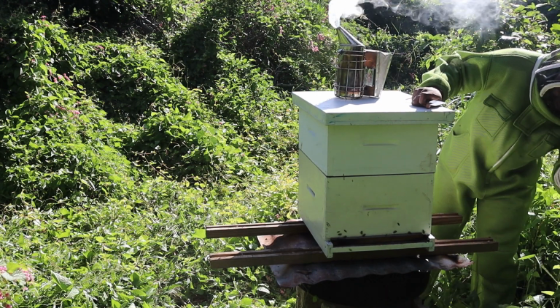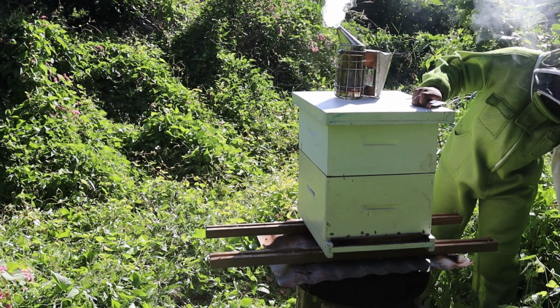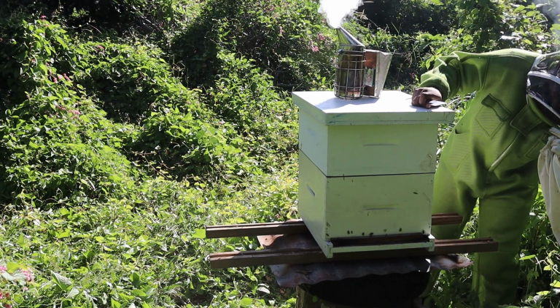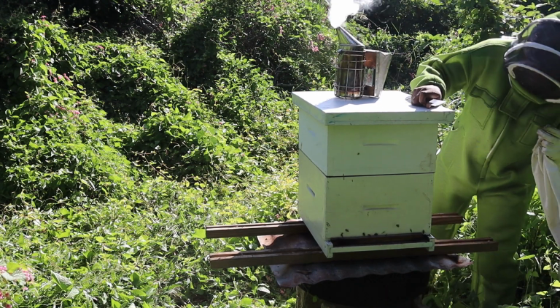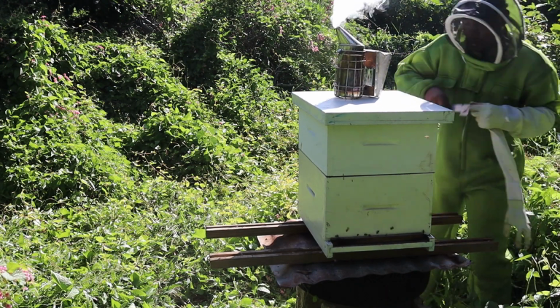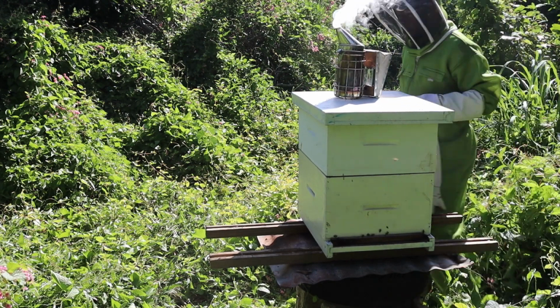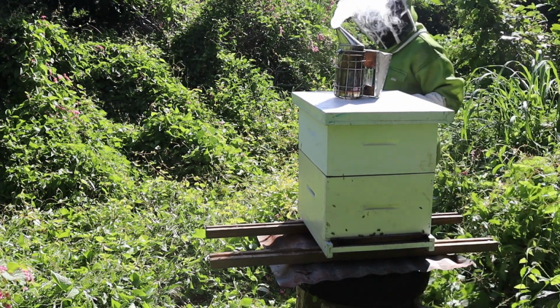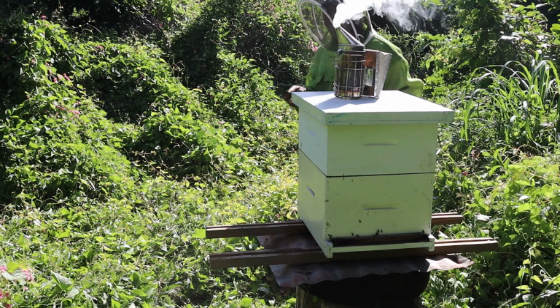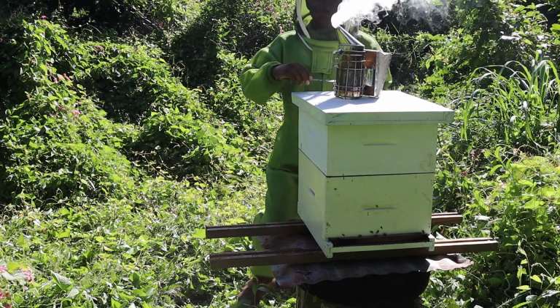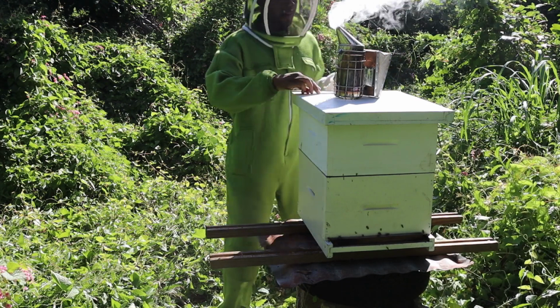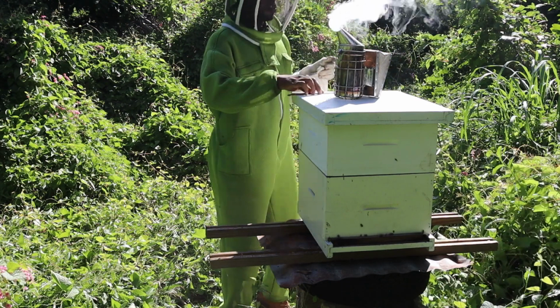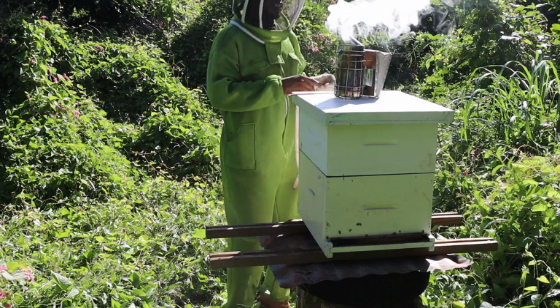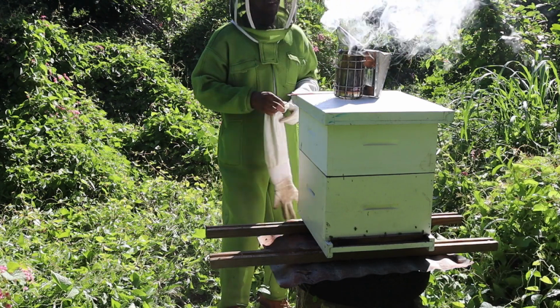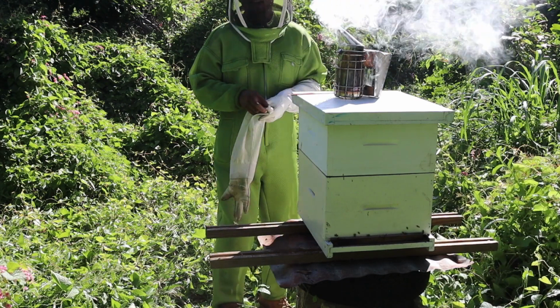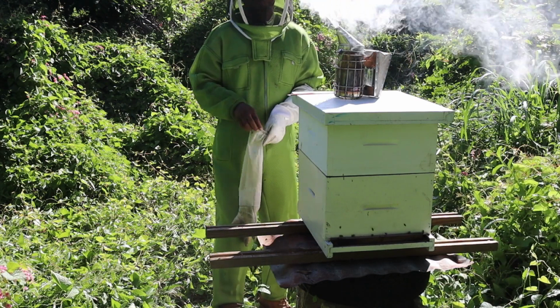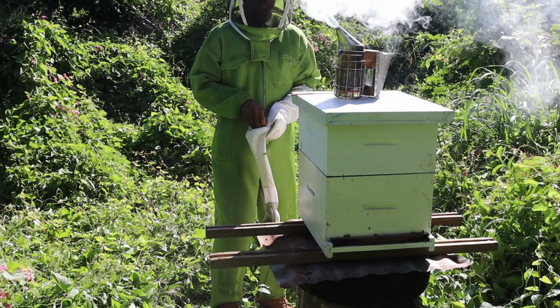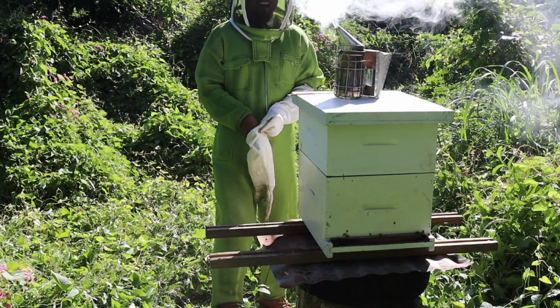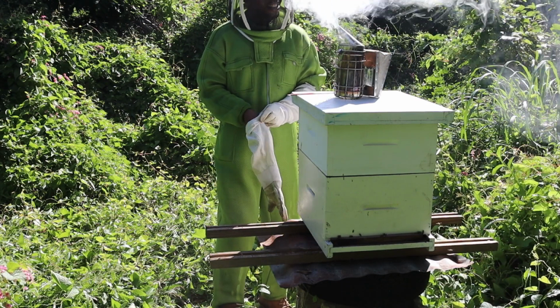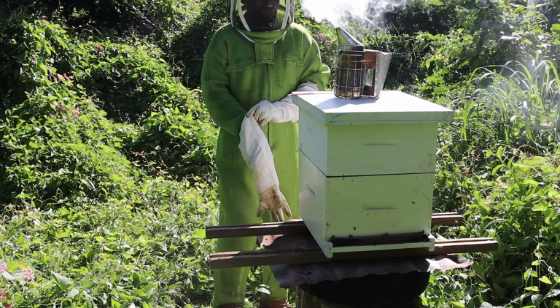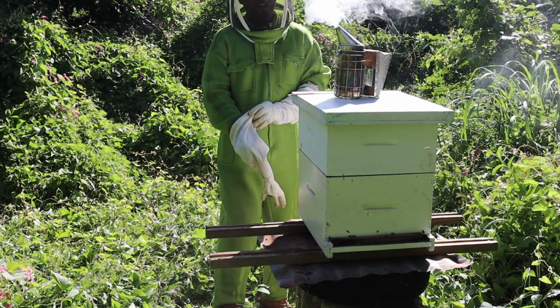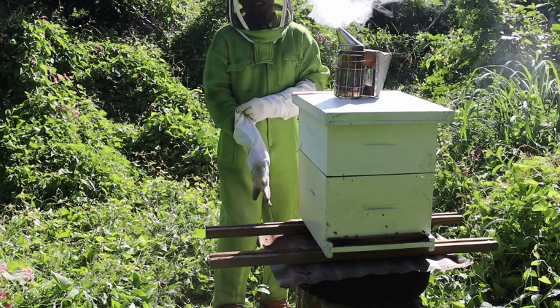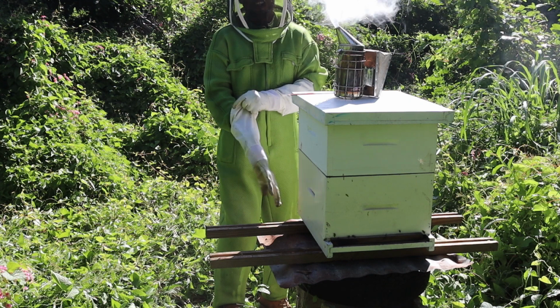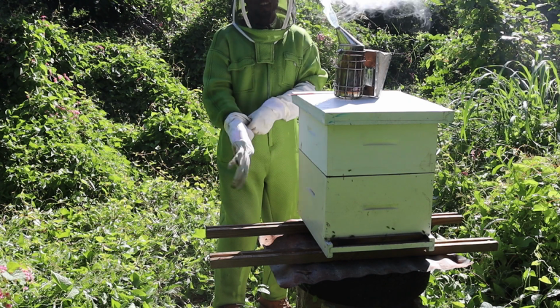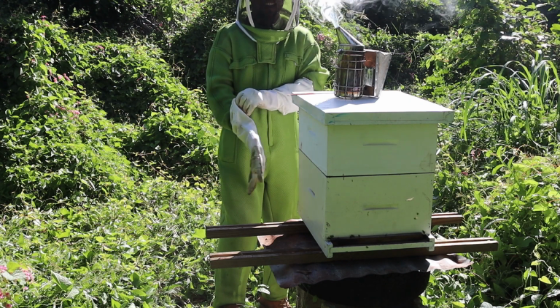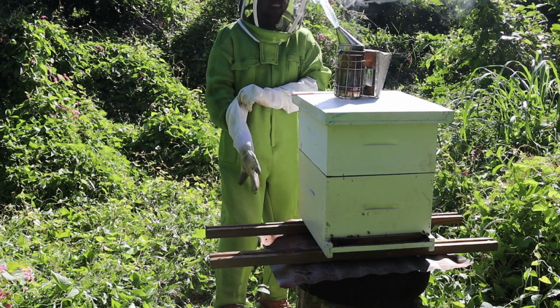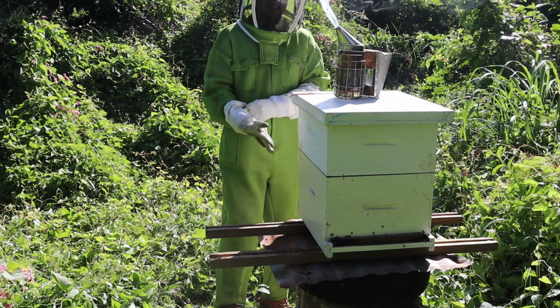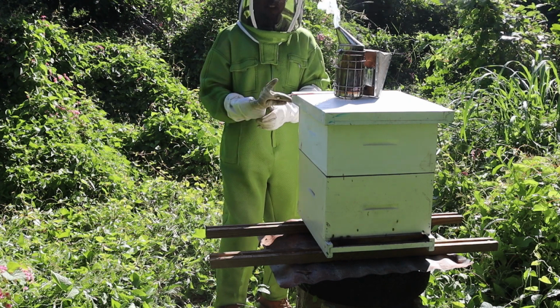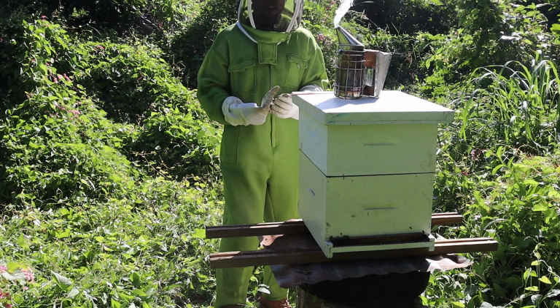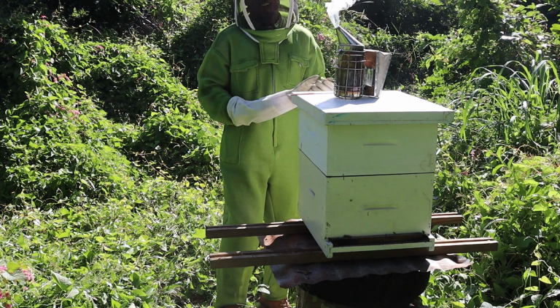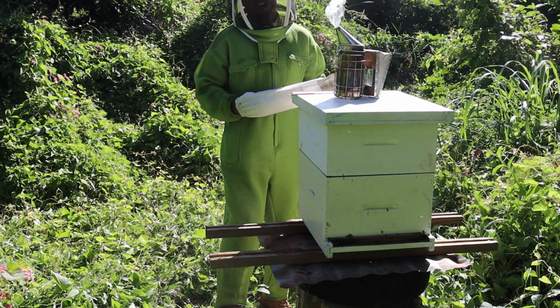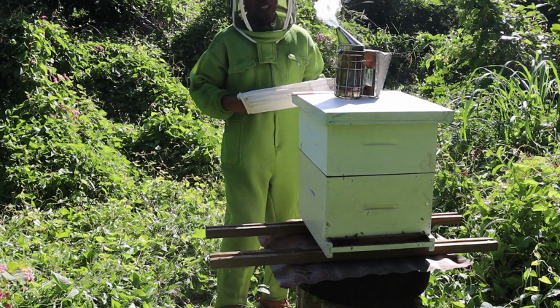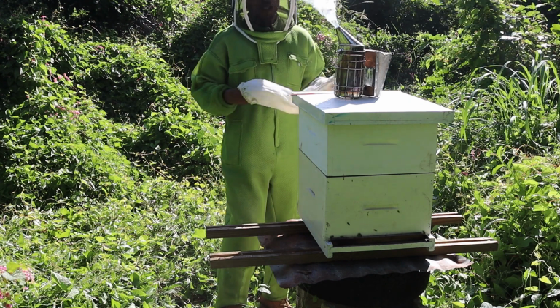So there we have it — they have all we need for great honey production. That's all folks, thank you for joining us. This is Dwayne Fuller, your host at Honeybee Keepers.